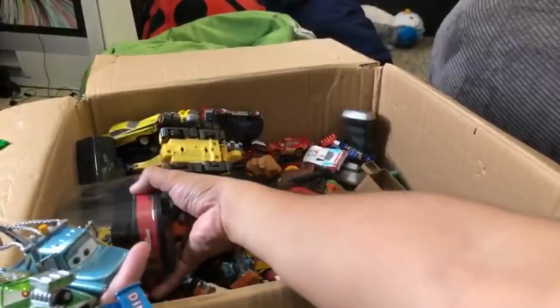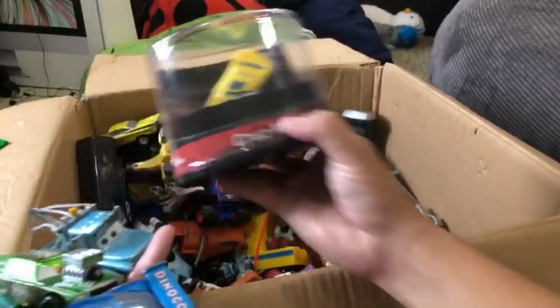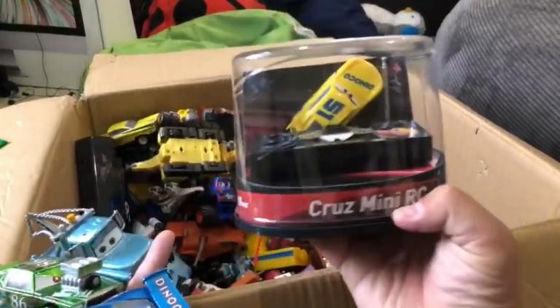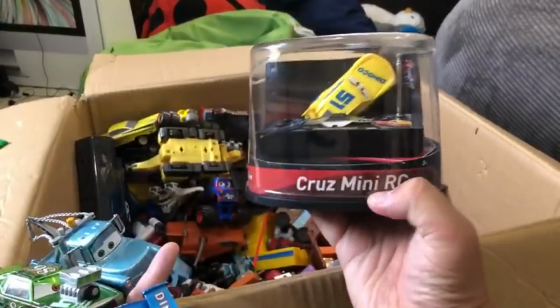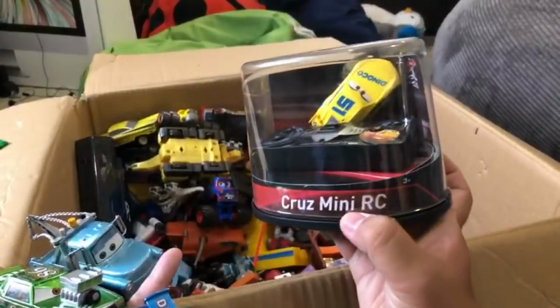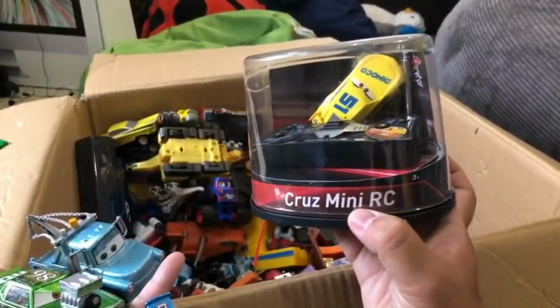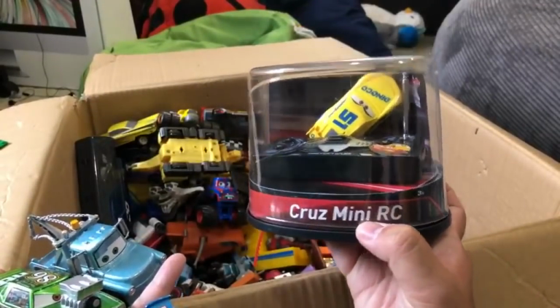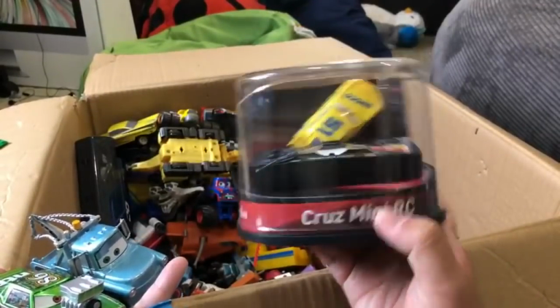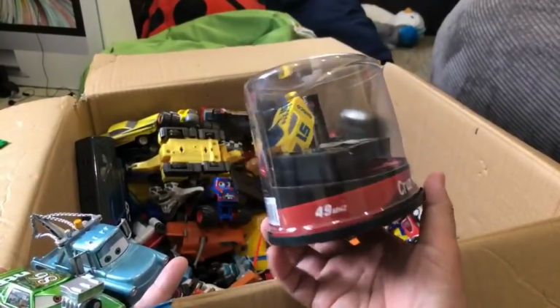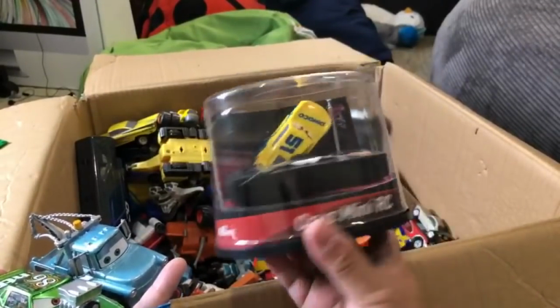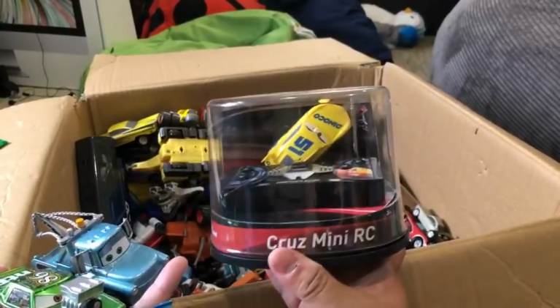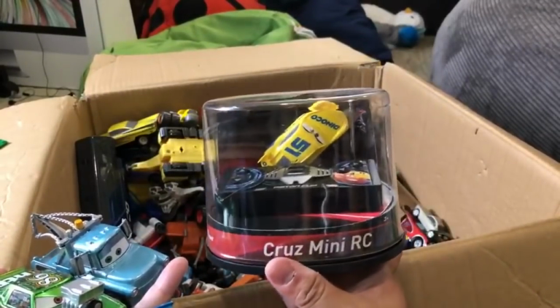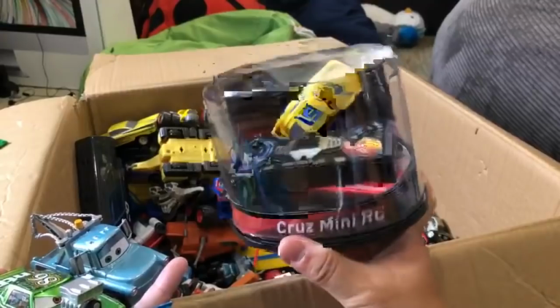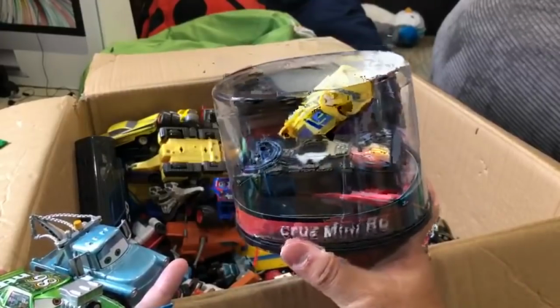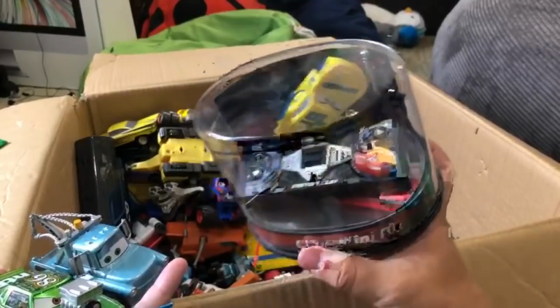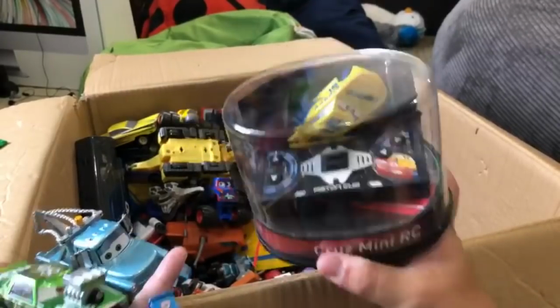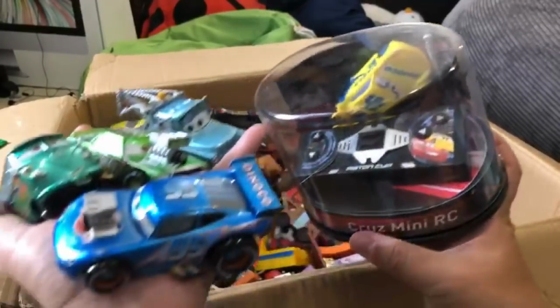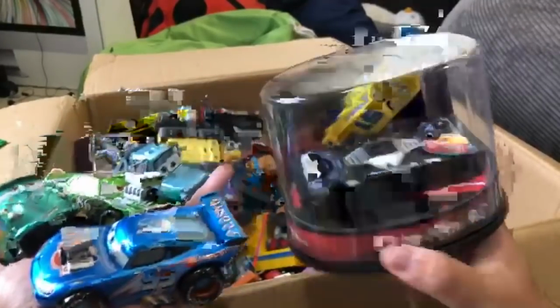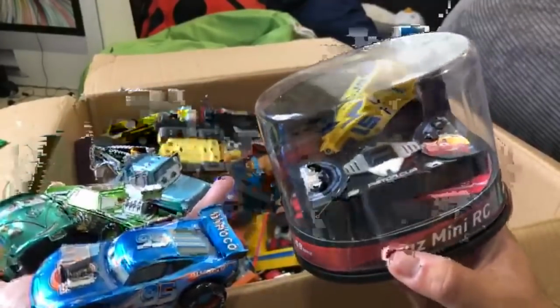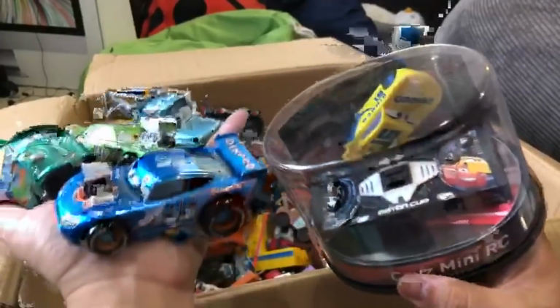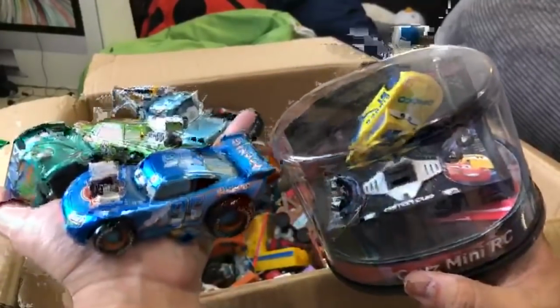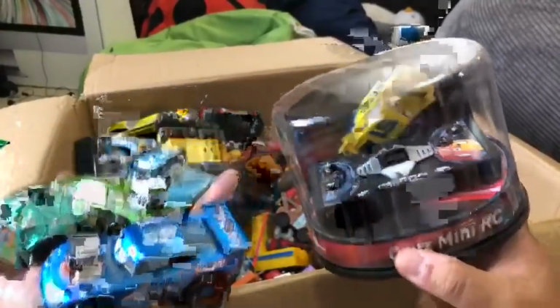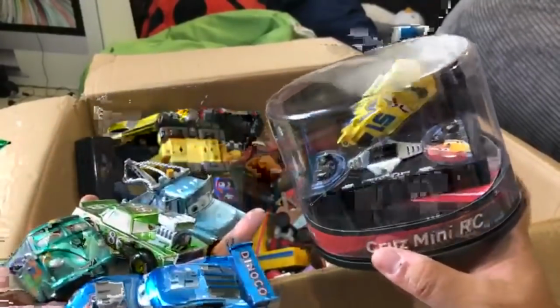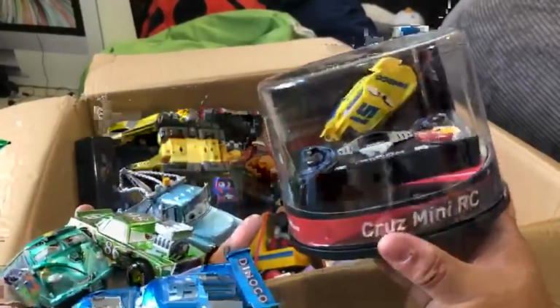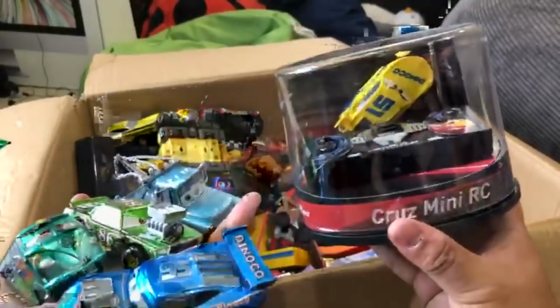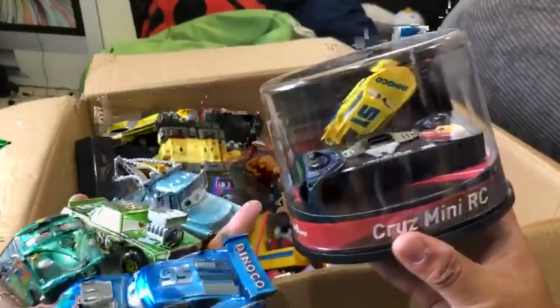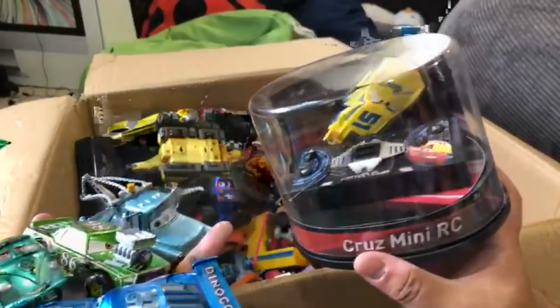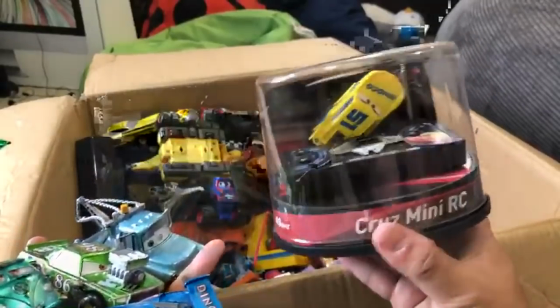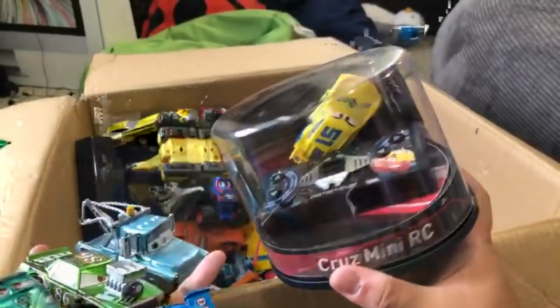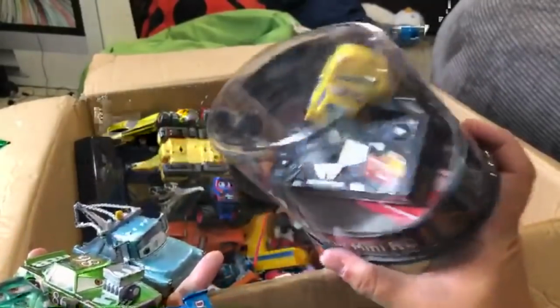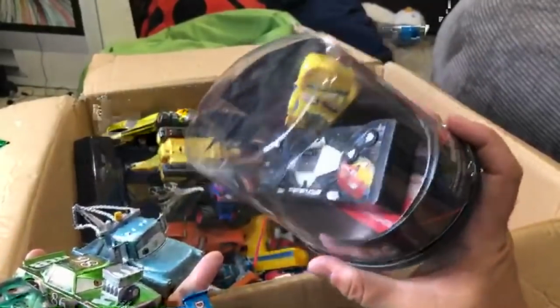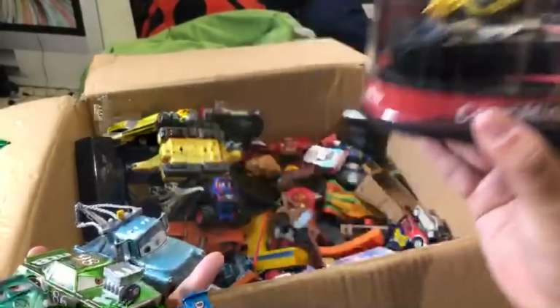We never ever opened this - this is a Cruz mini RC. We had a Lightning McQueen one and made some videos with it. It's basically an RC but the size of a small car. We never opened the Cruz Mirrors one - it's in here brand new.